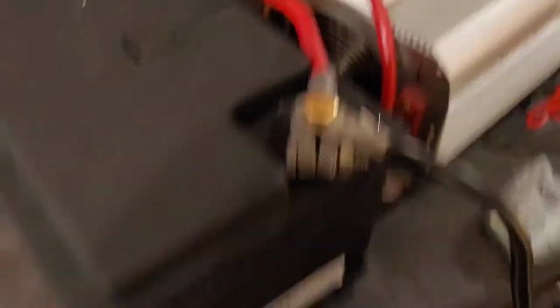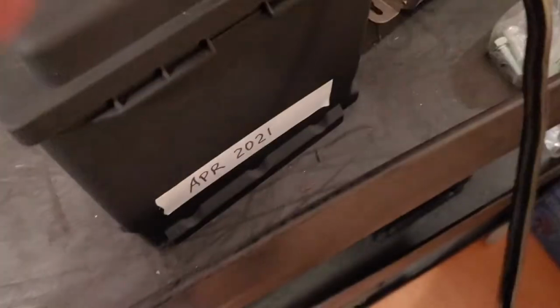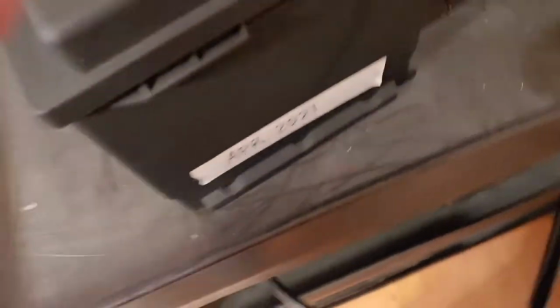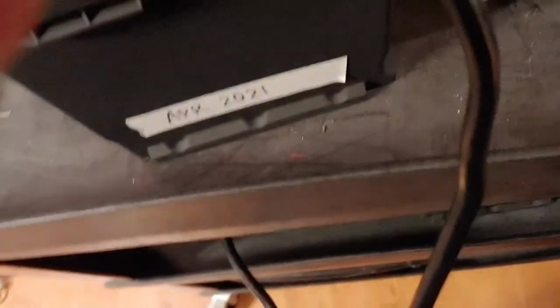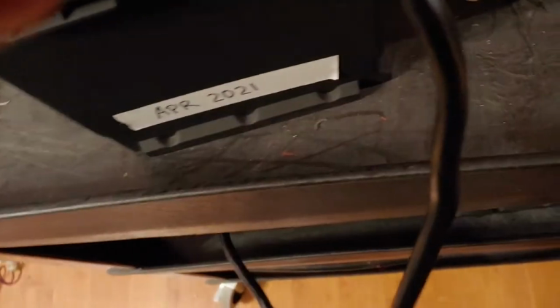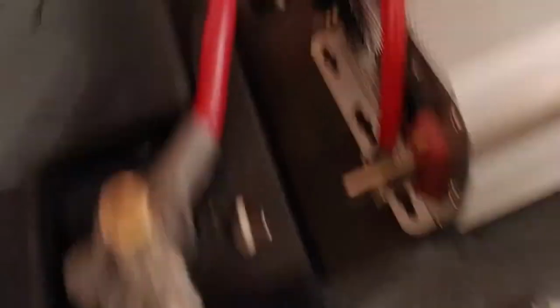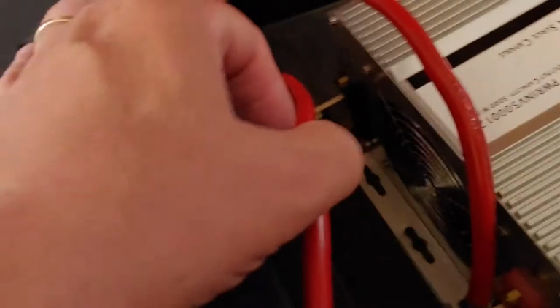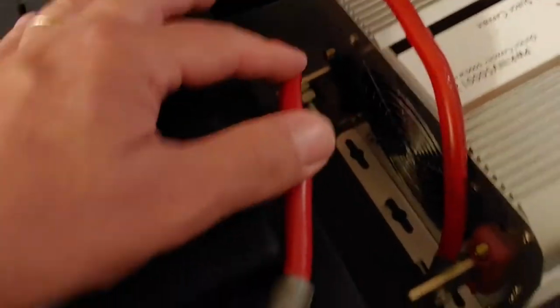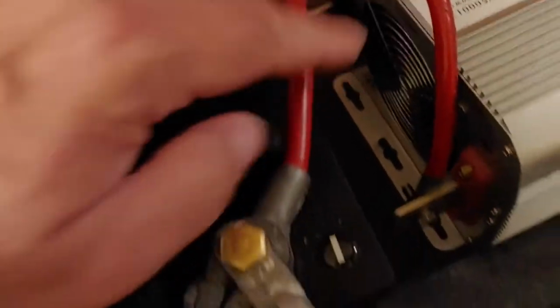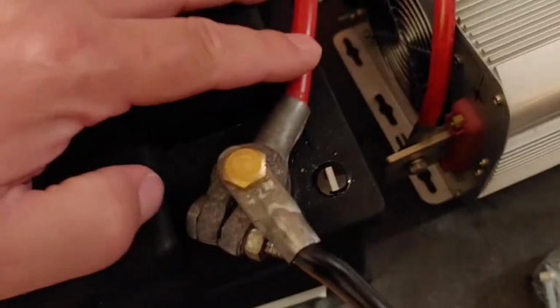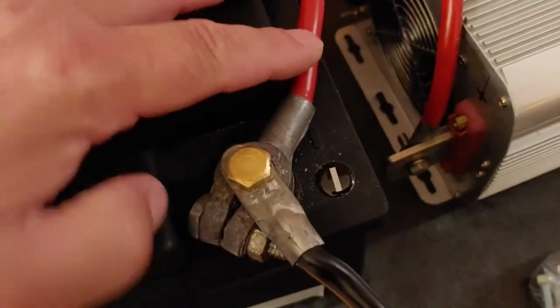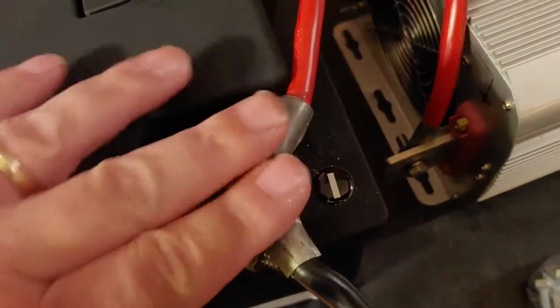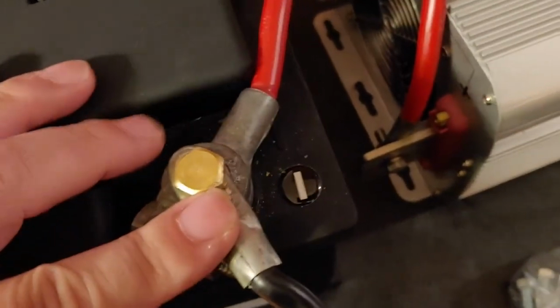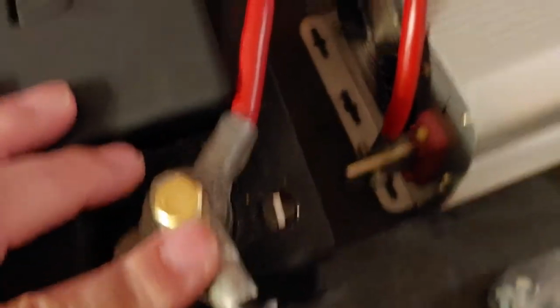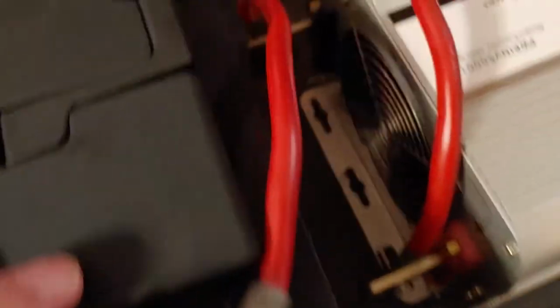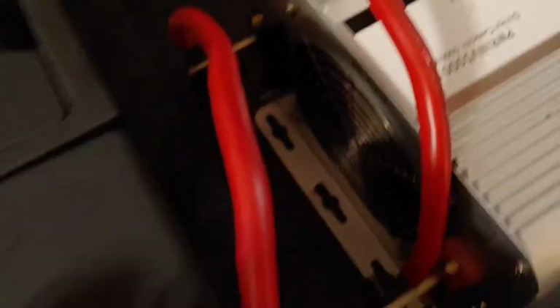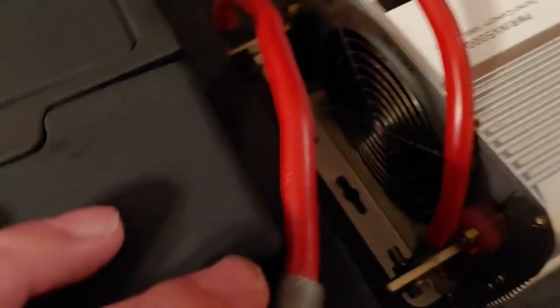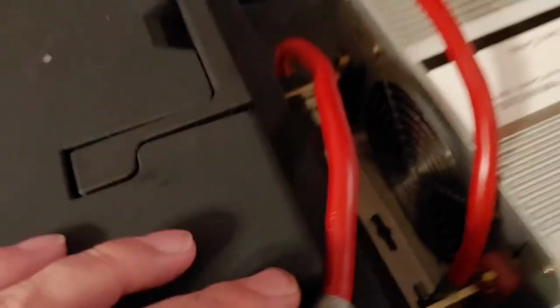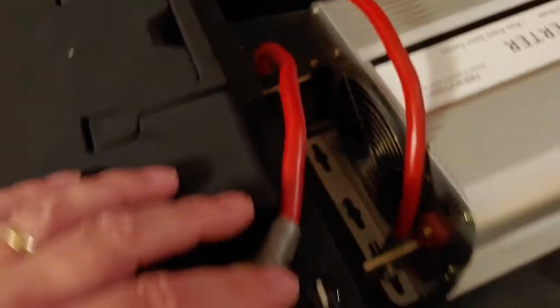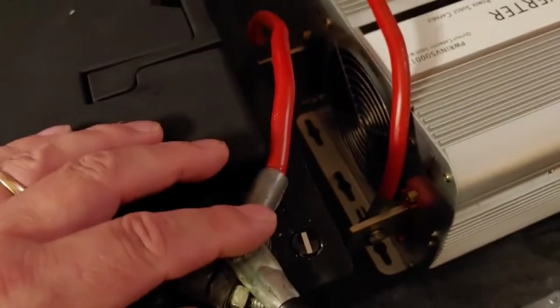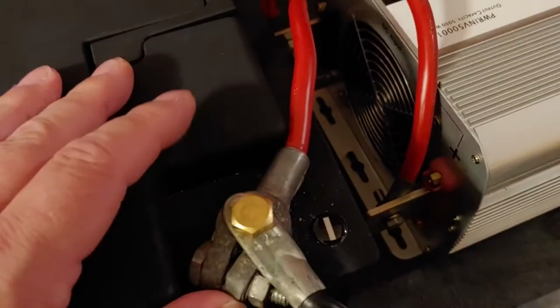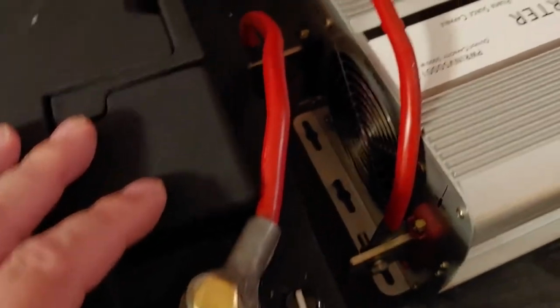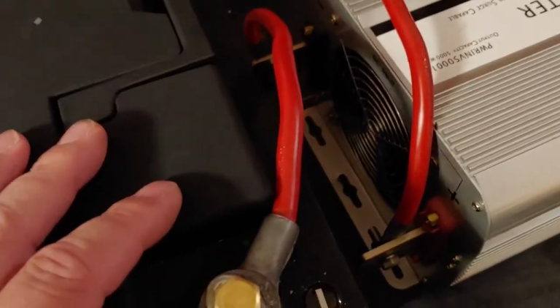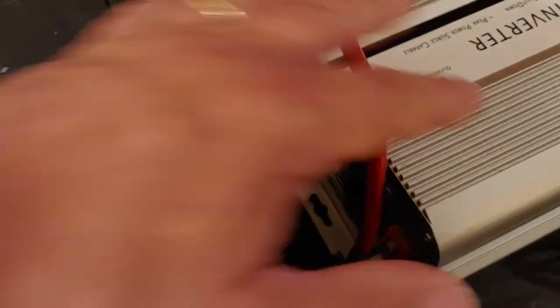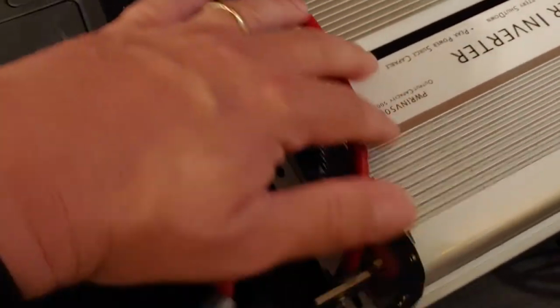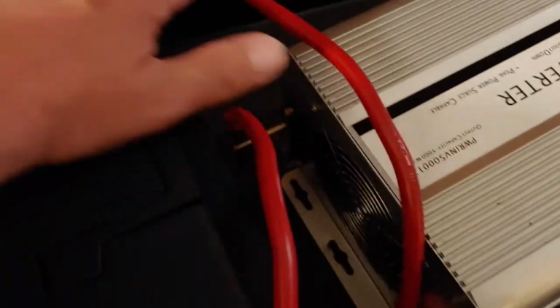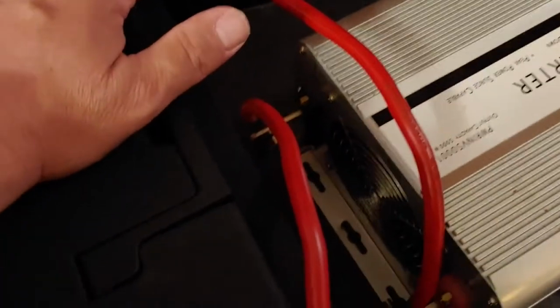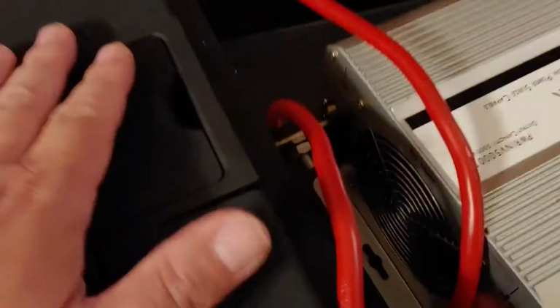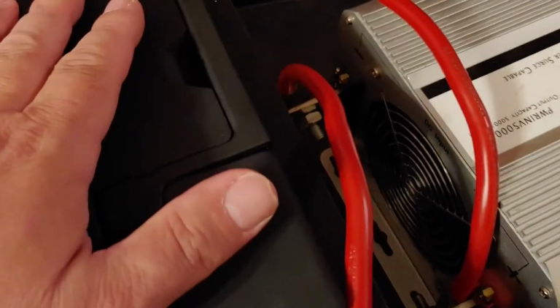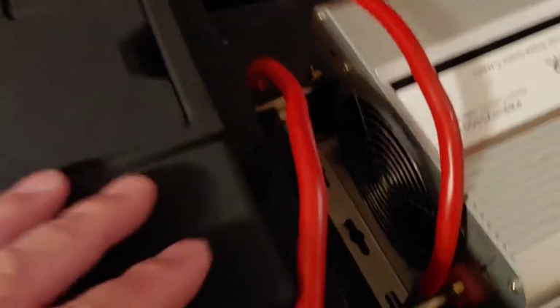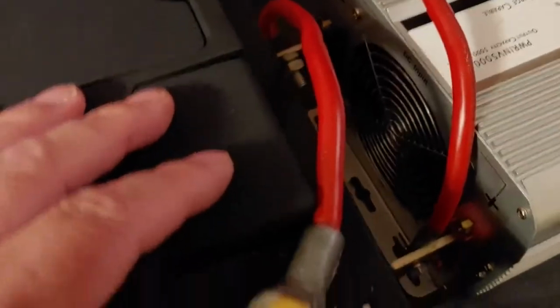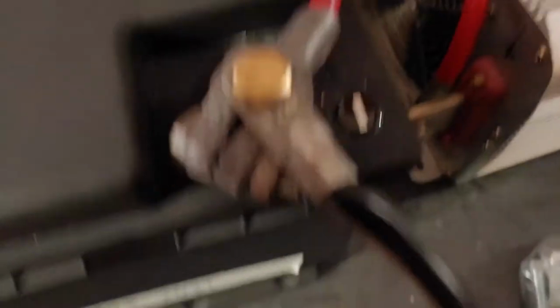We start out with, I had a cord right here — much too short. So I had to get the battery closer, and then of course the other one would have to be too long, and they're crossed.